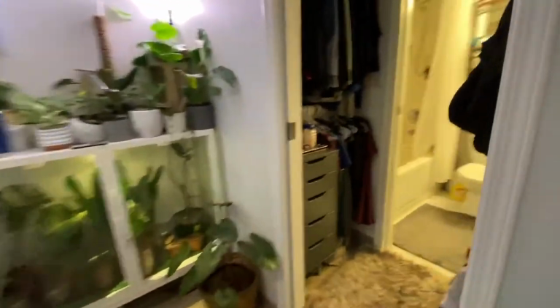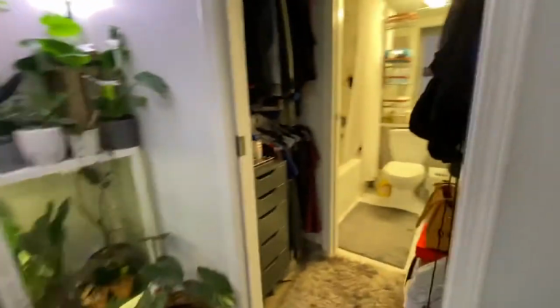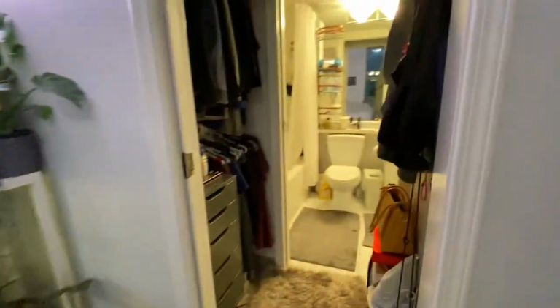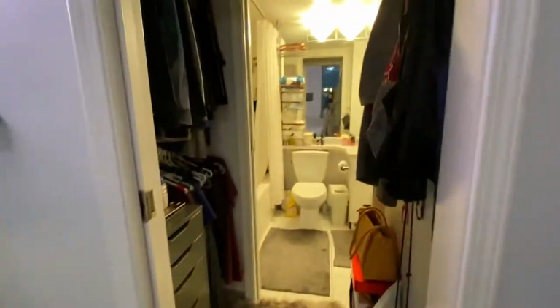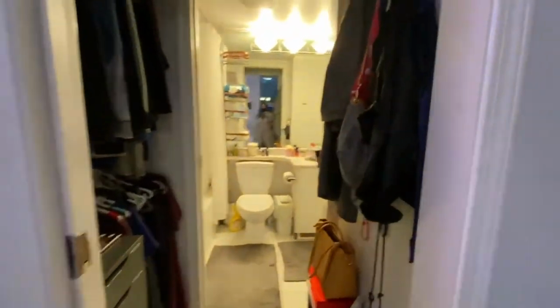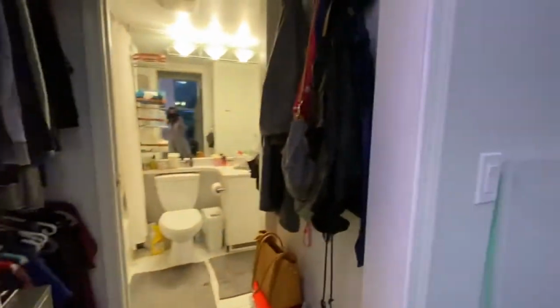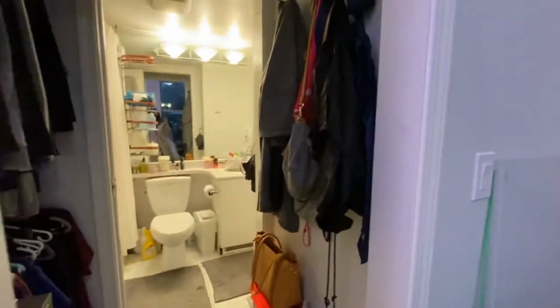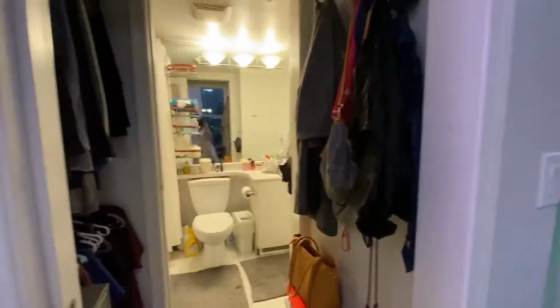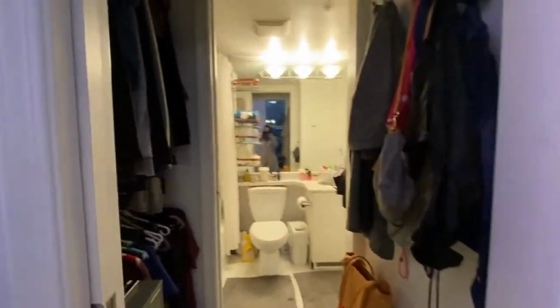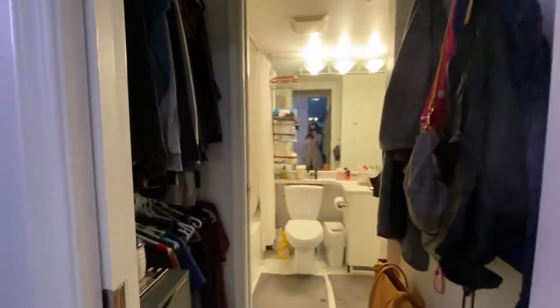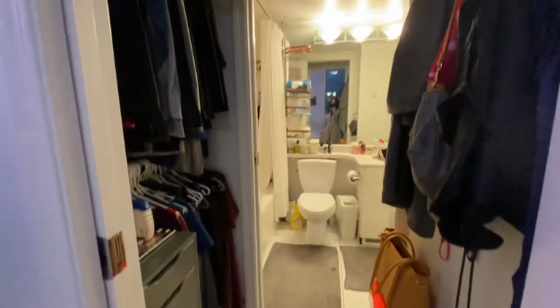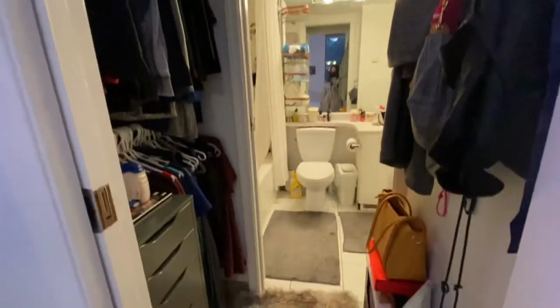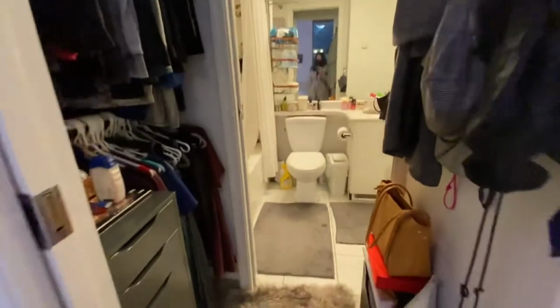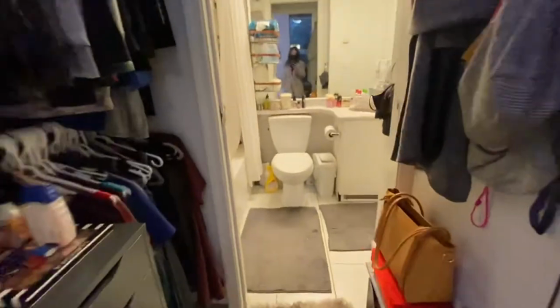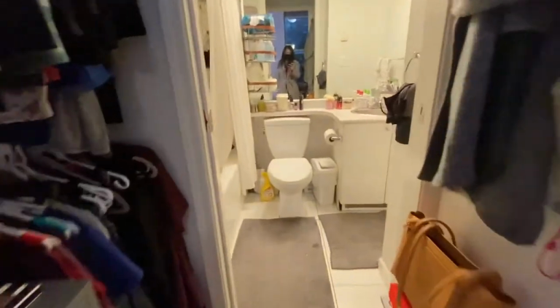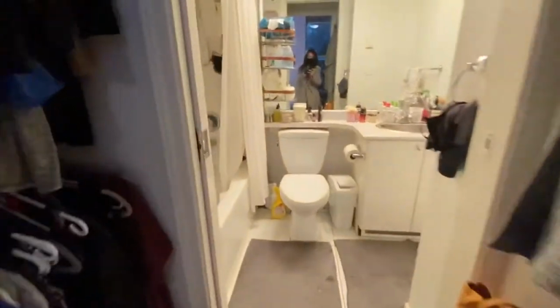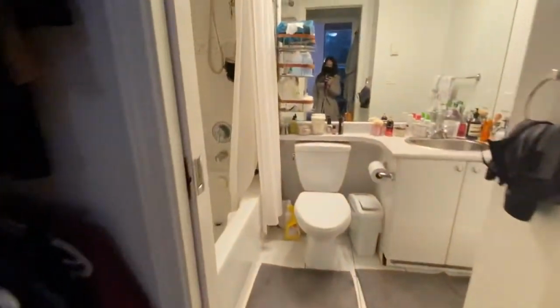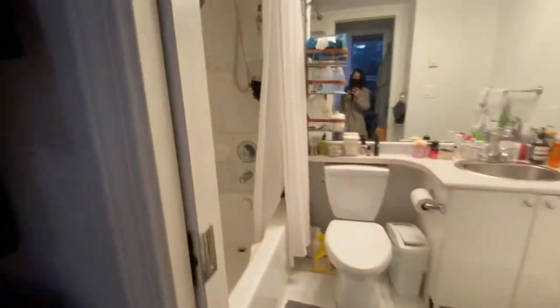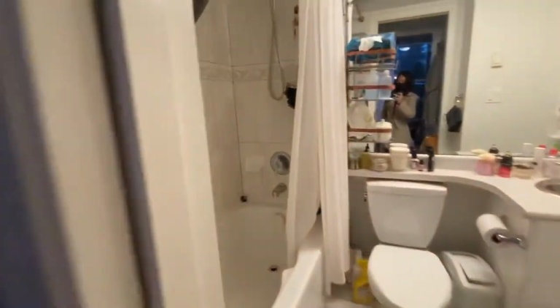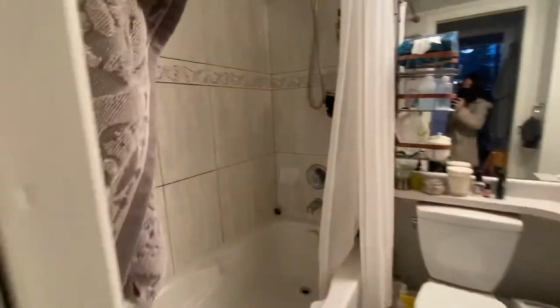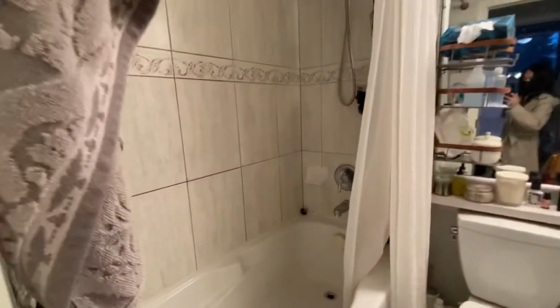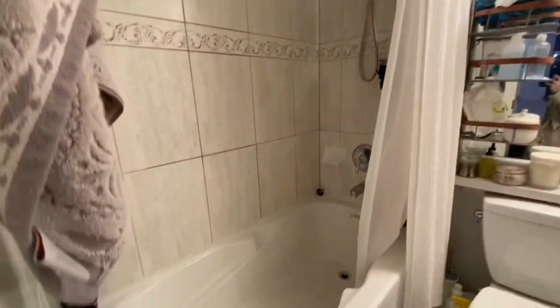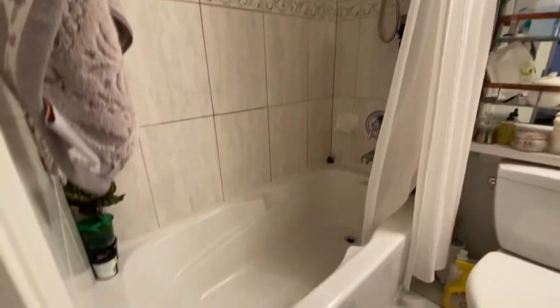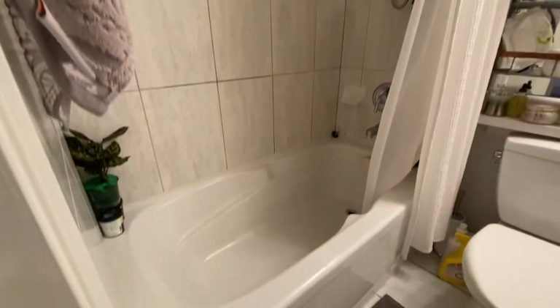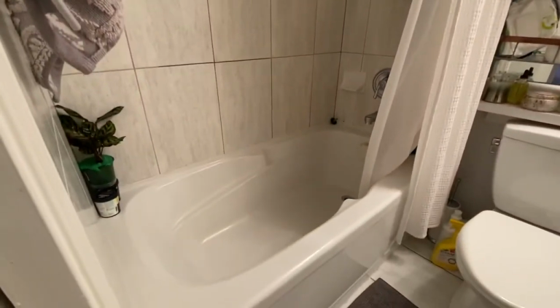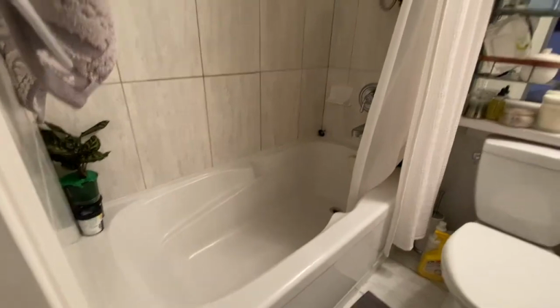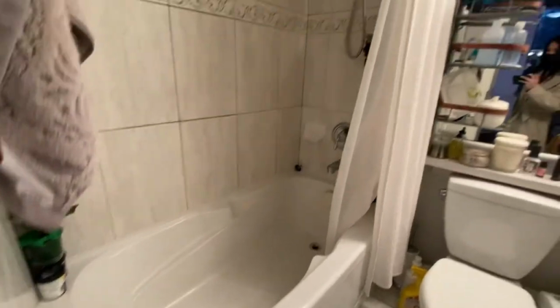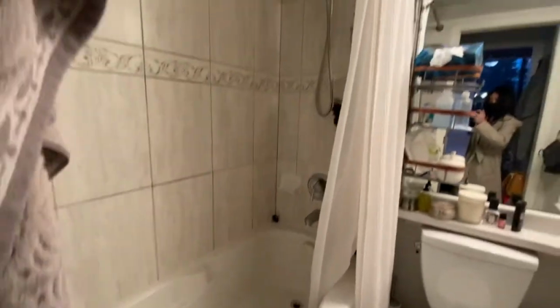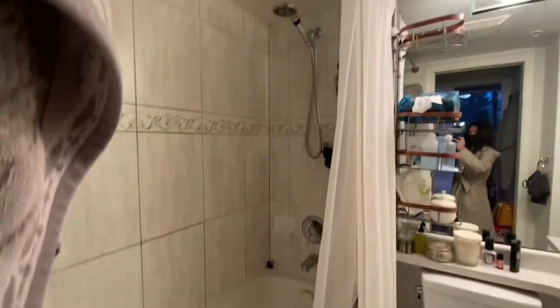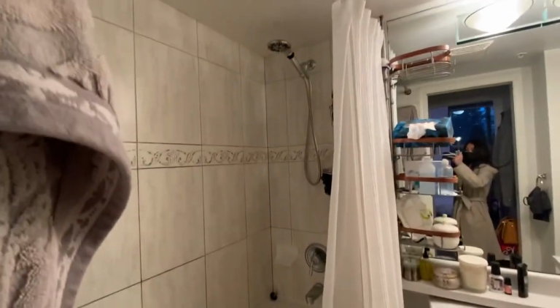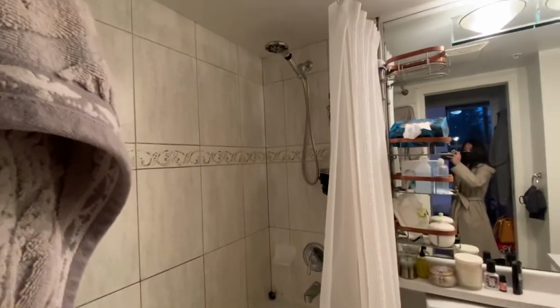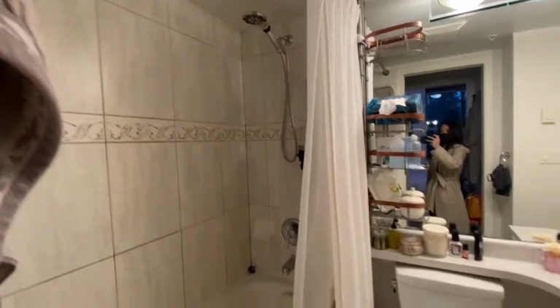The master bedroom features a walk-through closet, and this is the ensuite bathroom, which features a full soaker tub along with a stand-up shower.